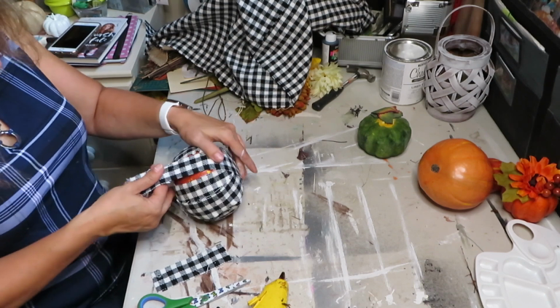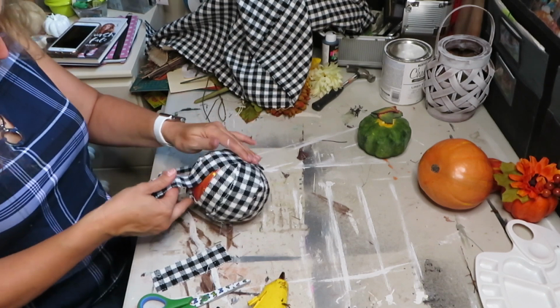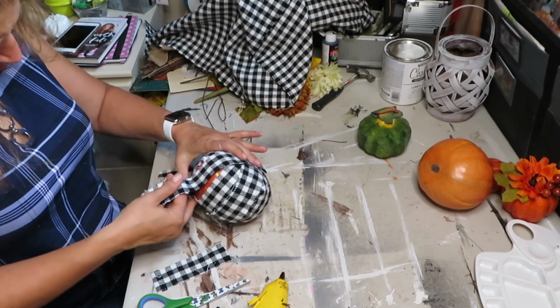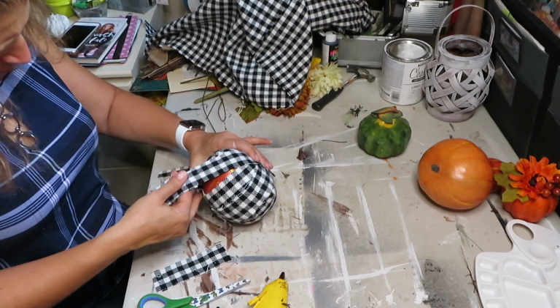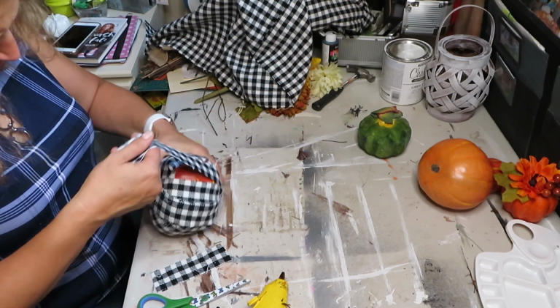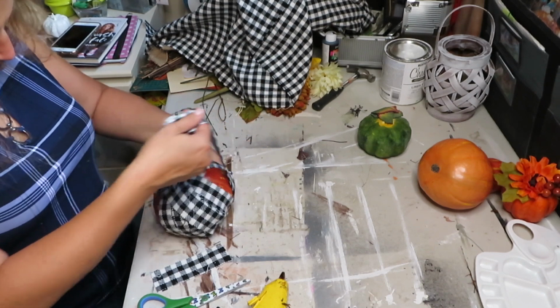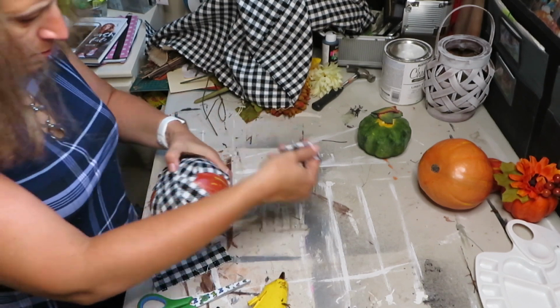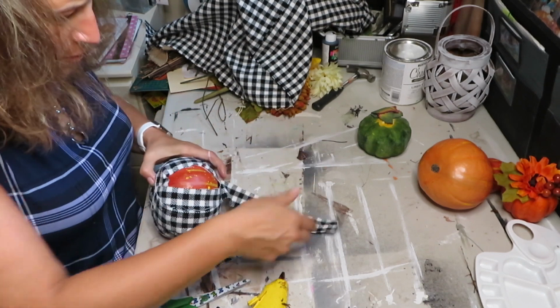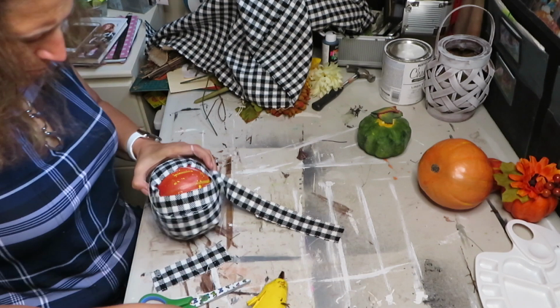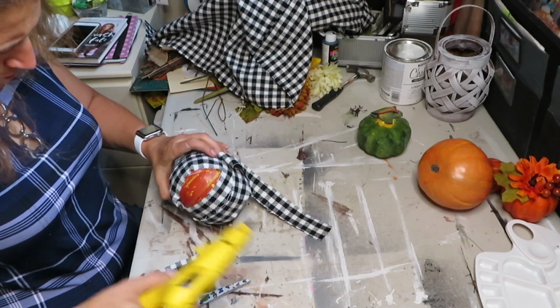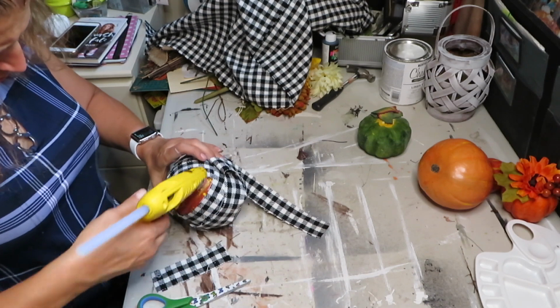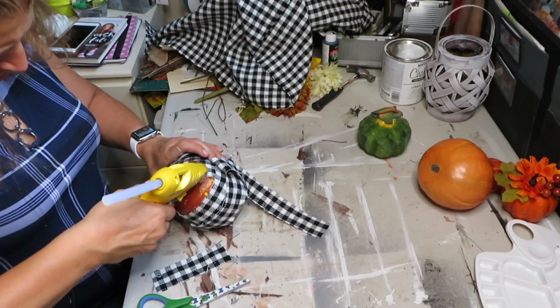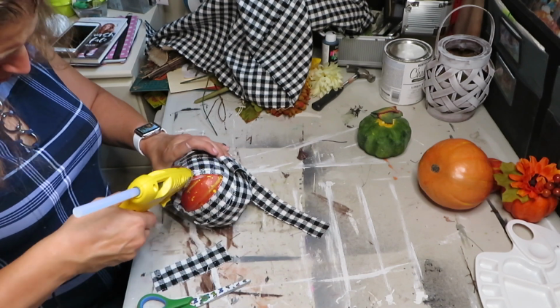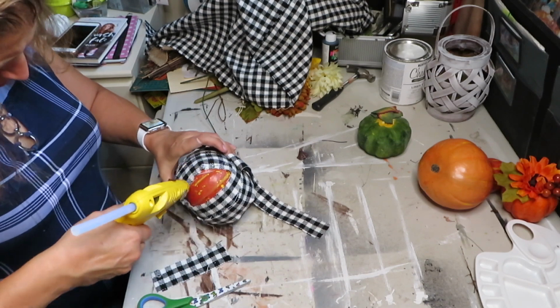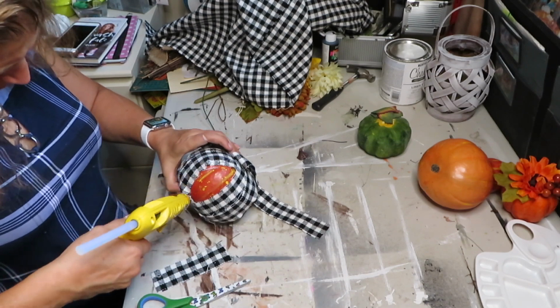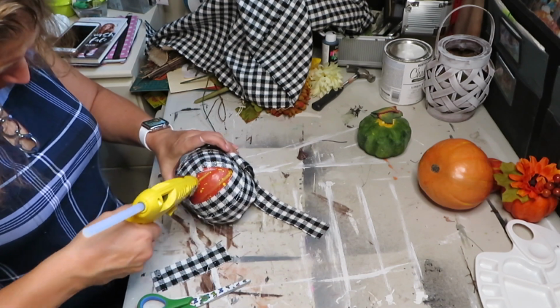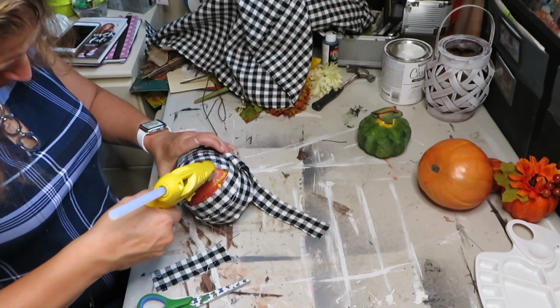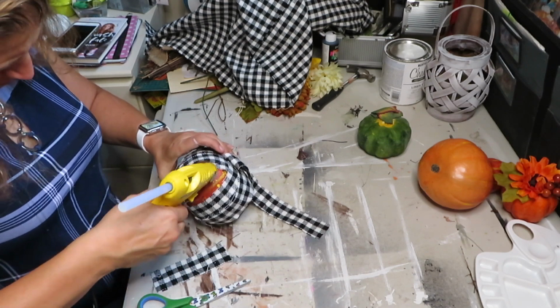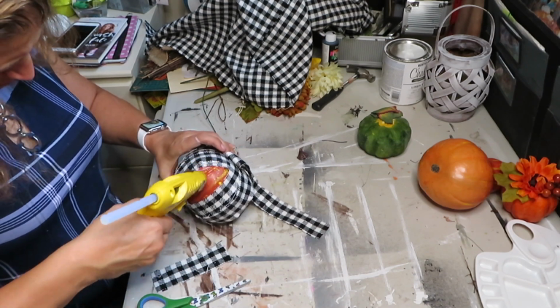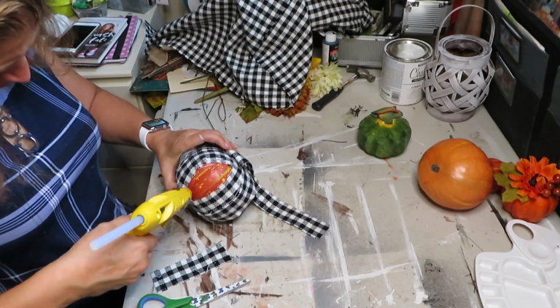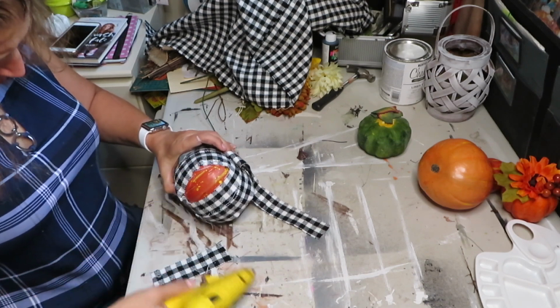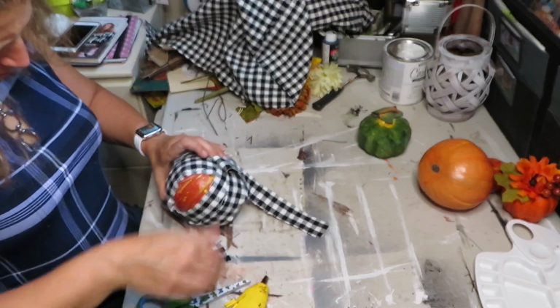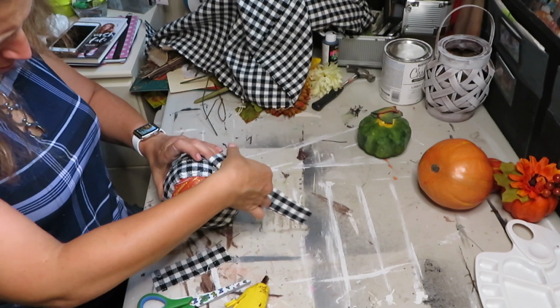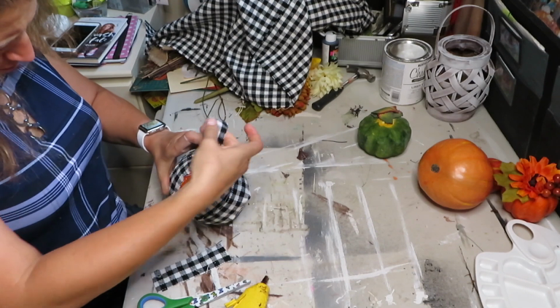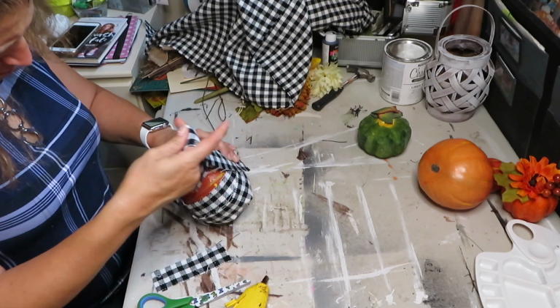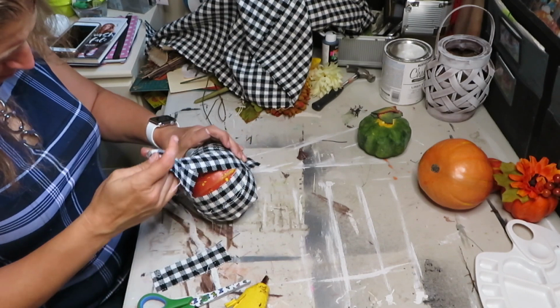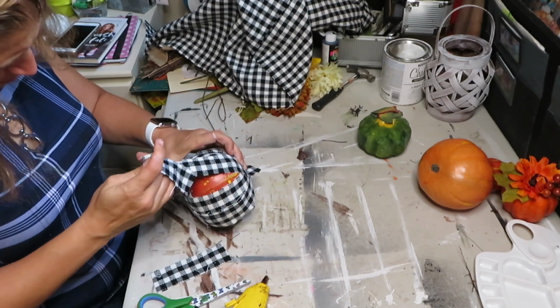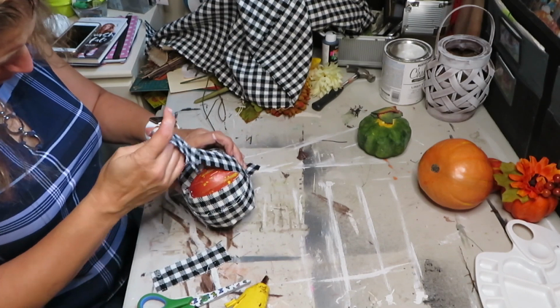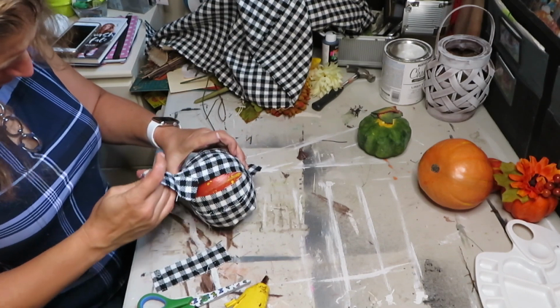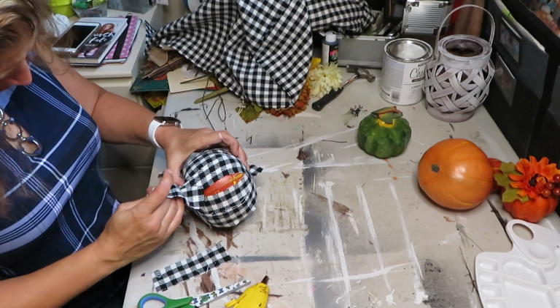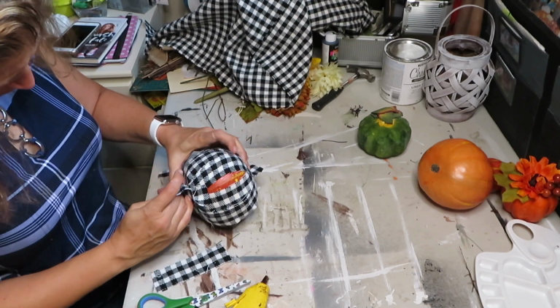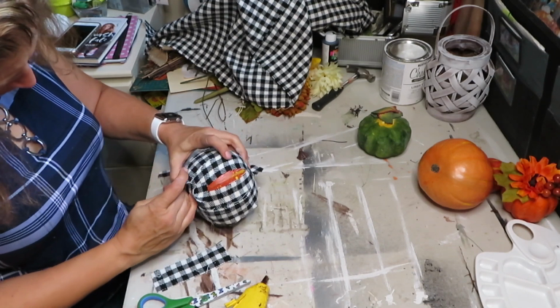Once you're done gluing the material, make sure you glue the top part back on, or poke a hole through it, depending on what pumpkin you're using.